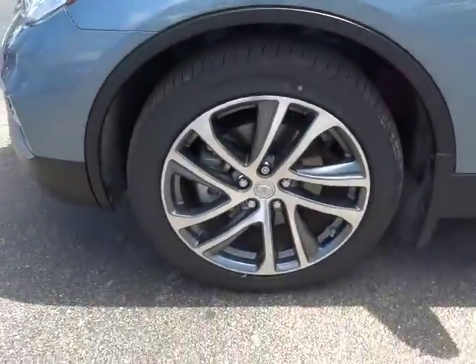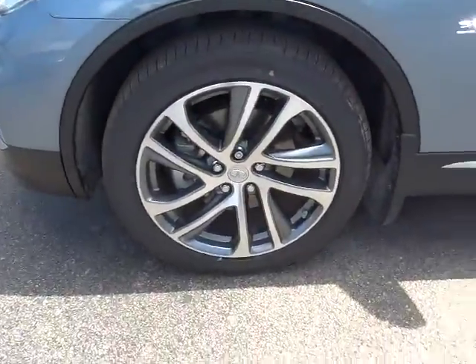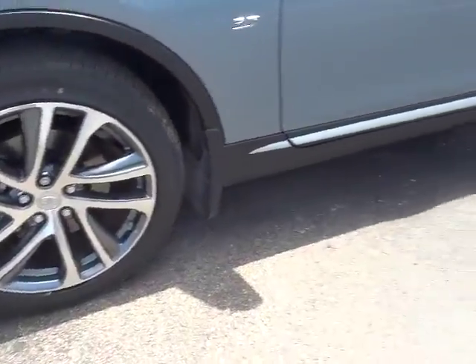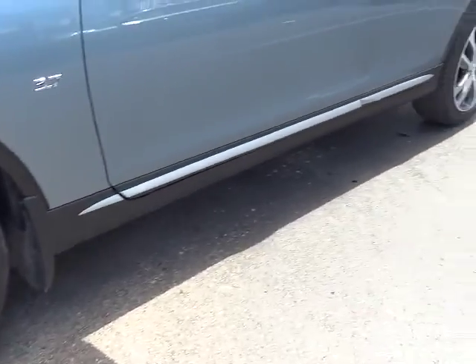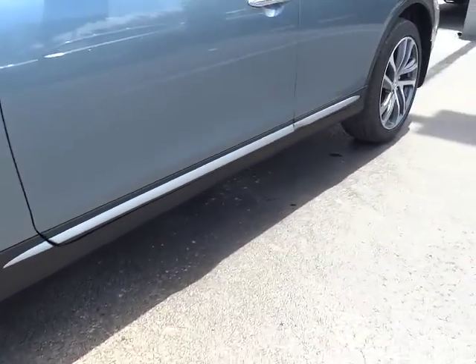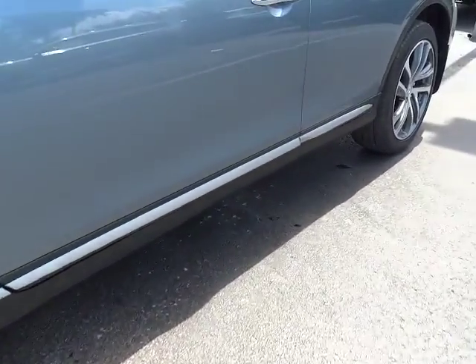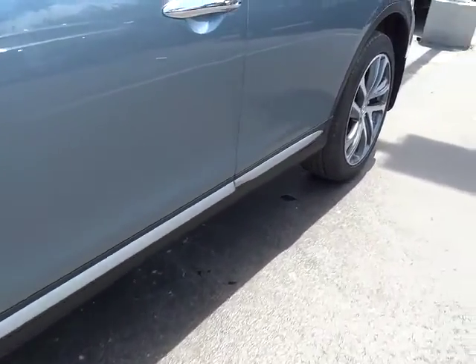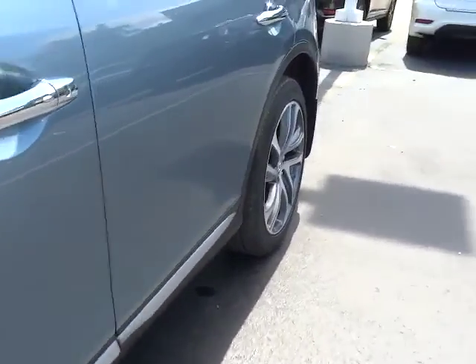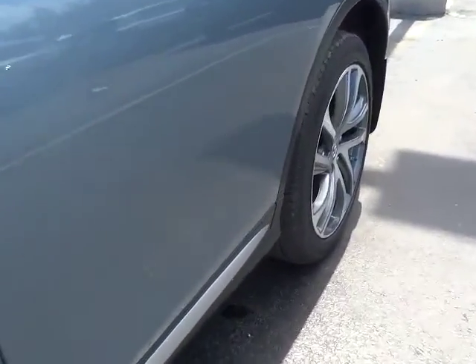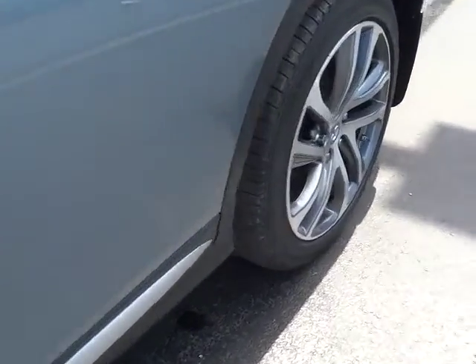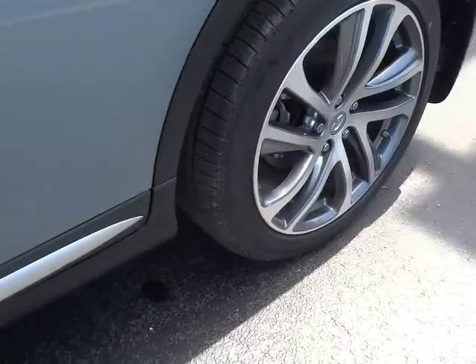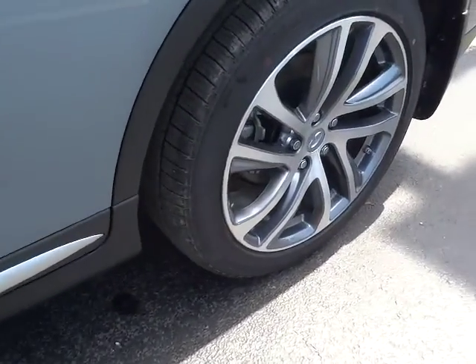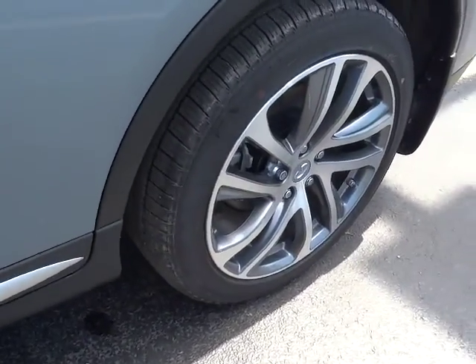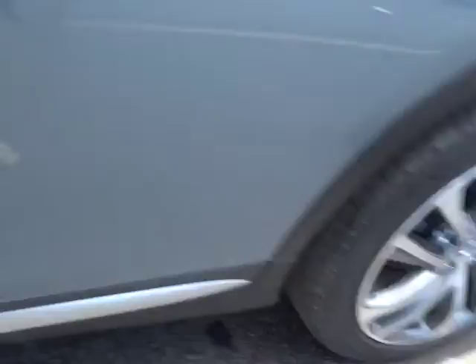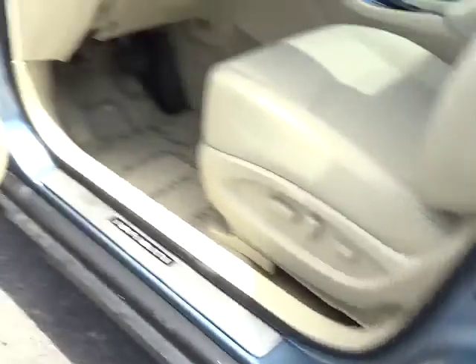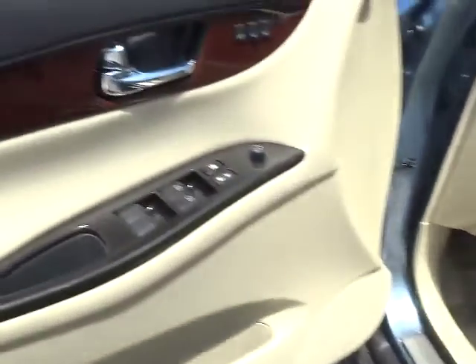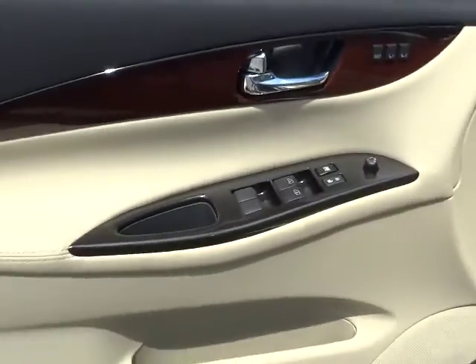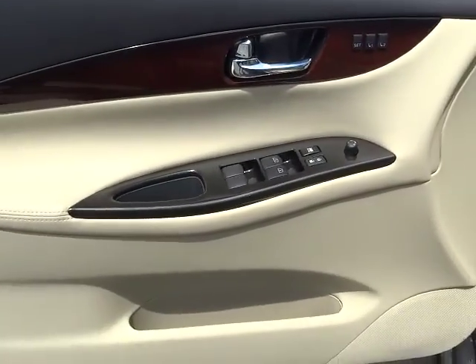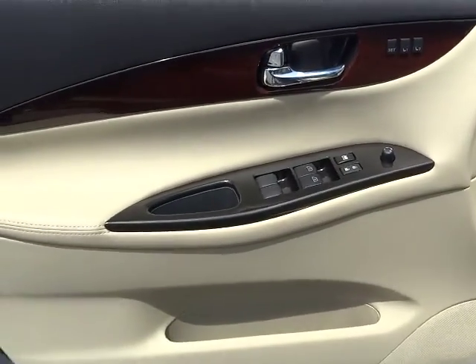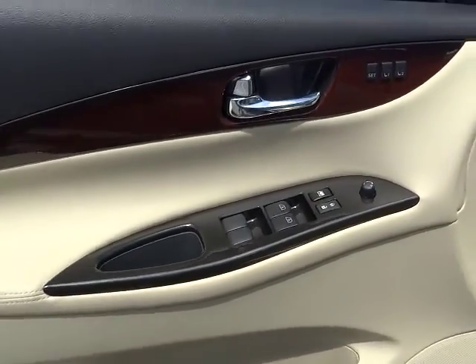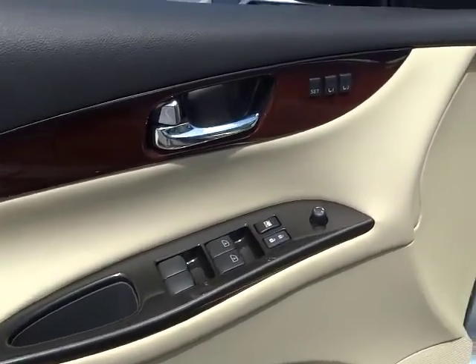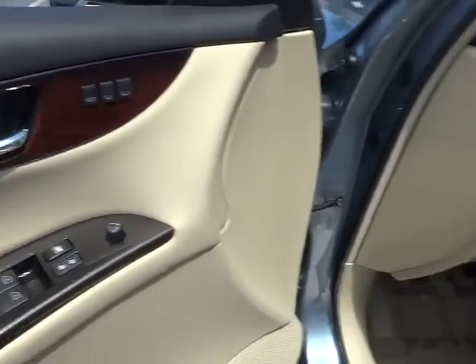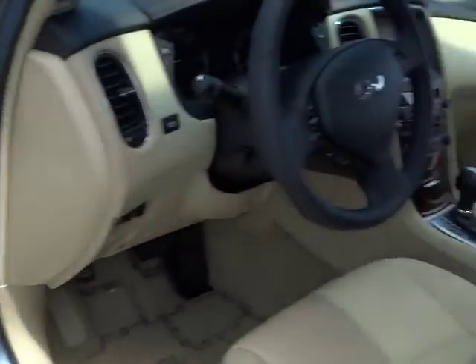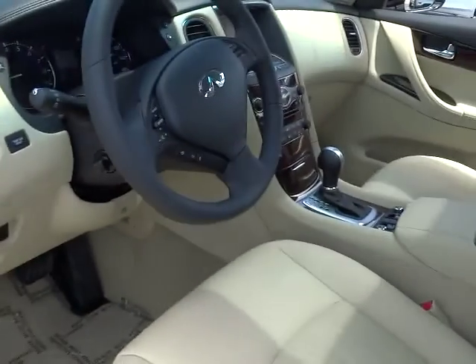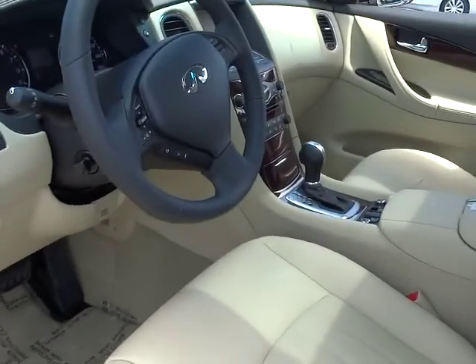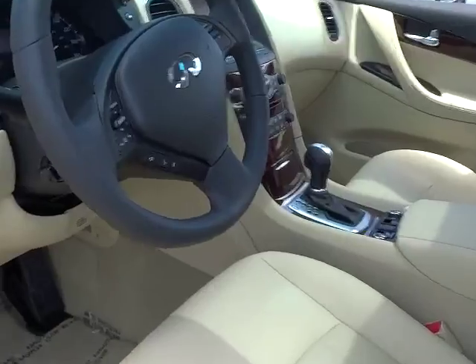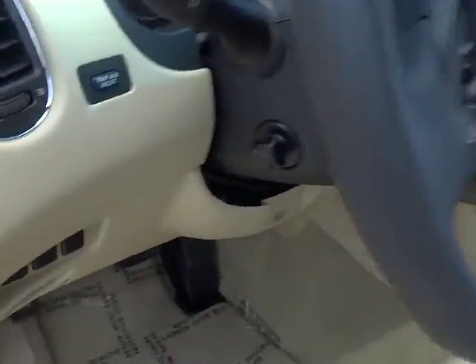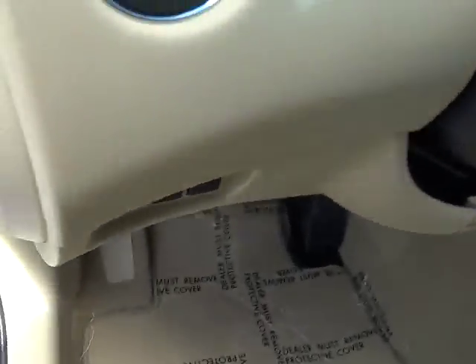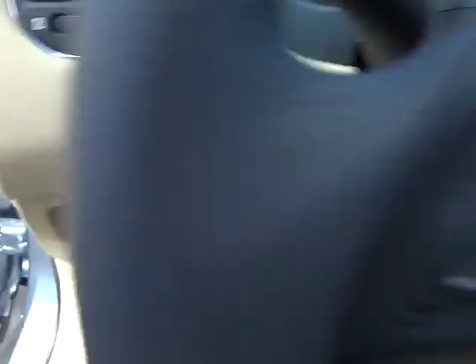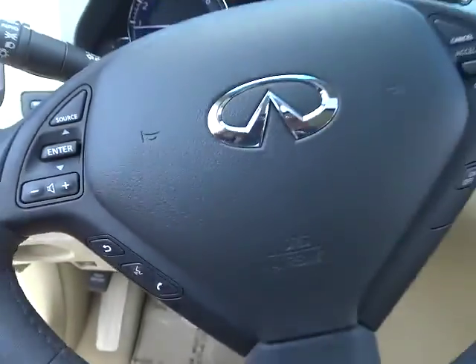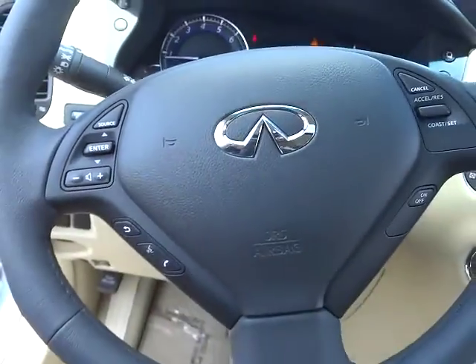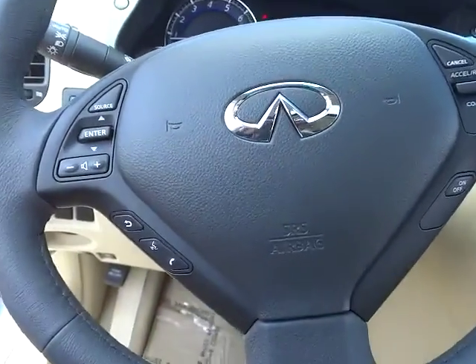Trip computer, rear window defroster, power windows, brake assist, tachometer, overhead console, power moonroof, remote keyless entry. This vehicle offers reliability and good looks at a great price. So come in and take a test drive today.